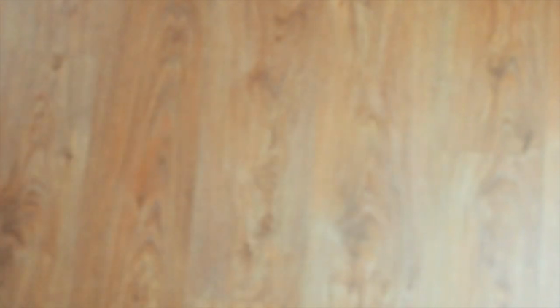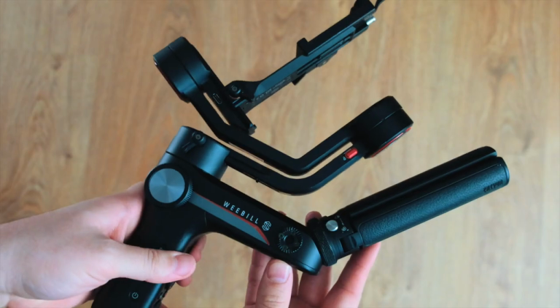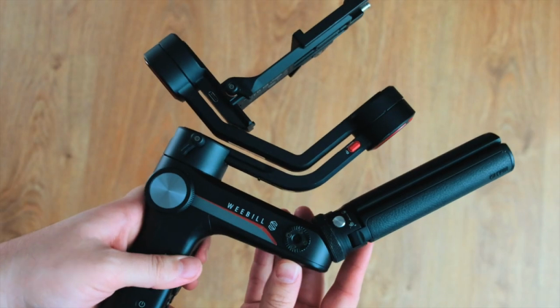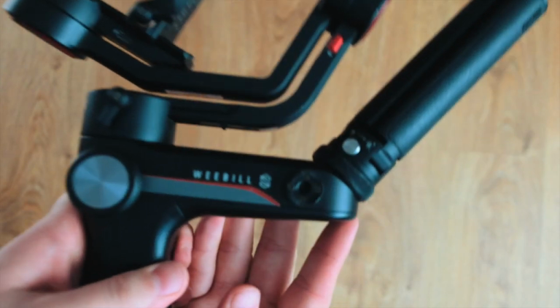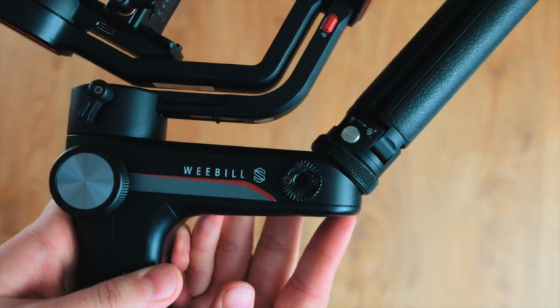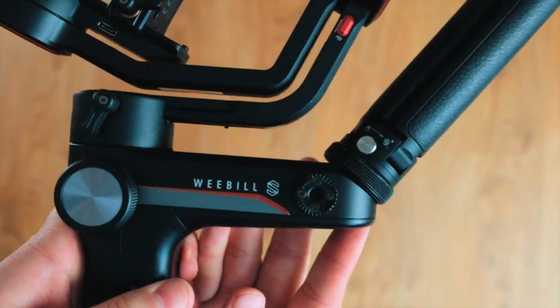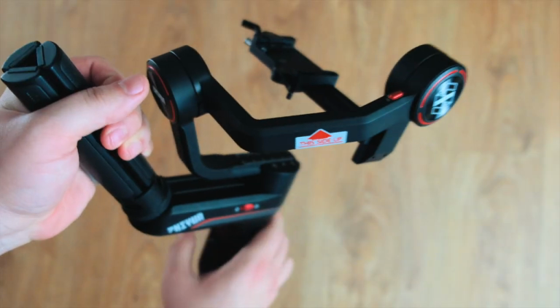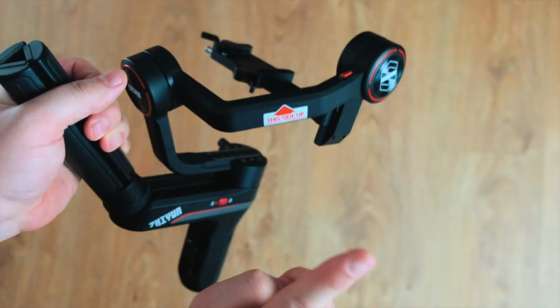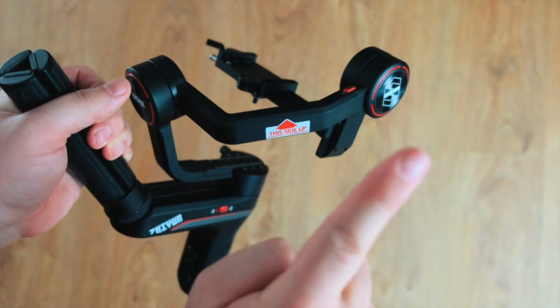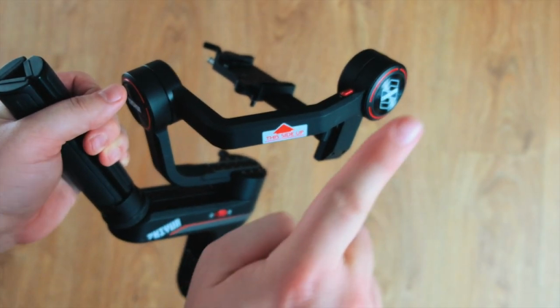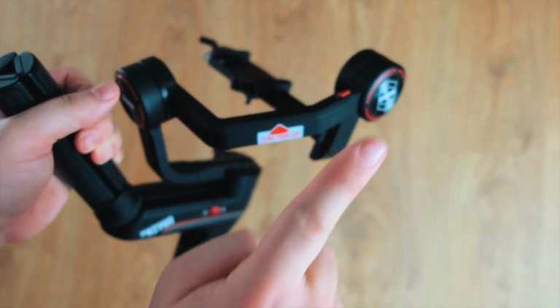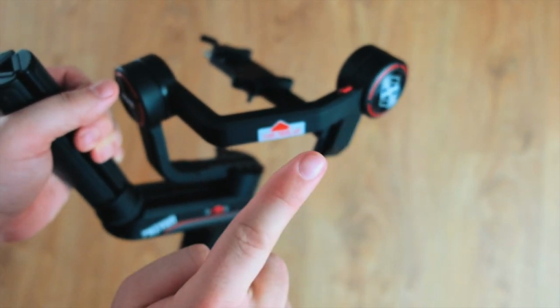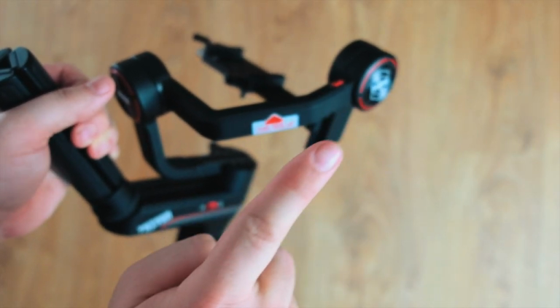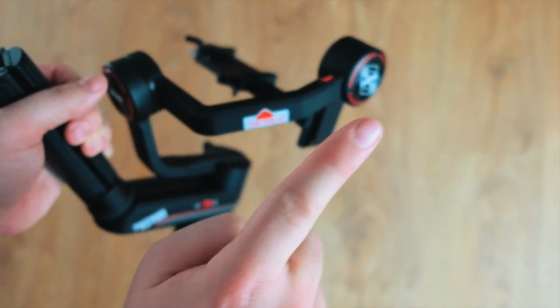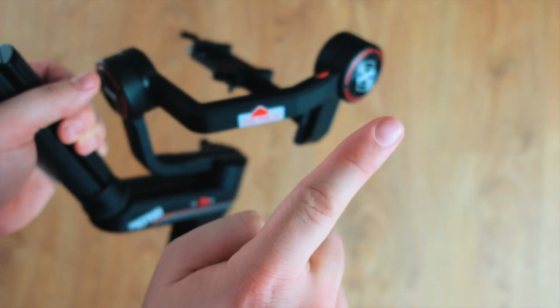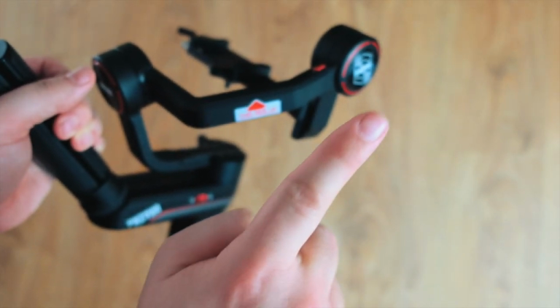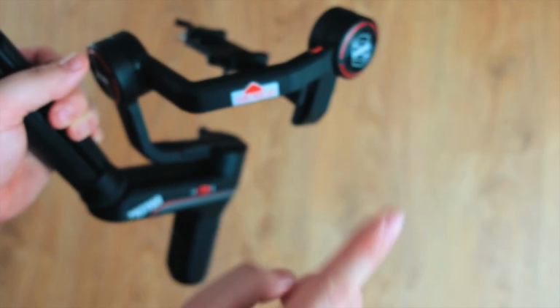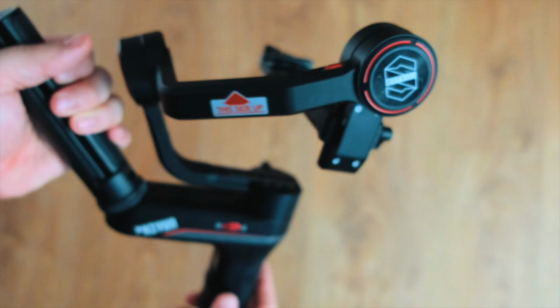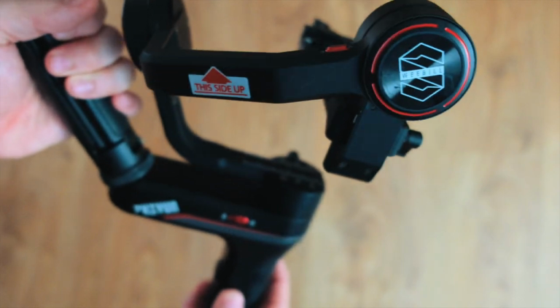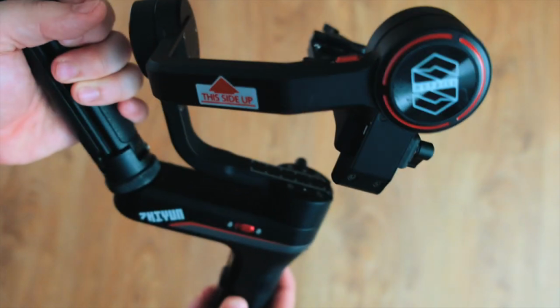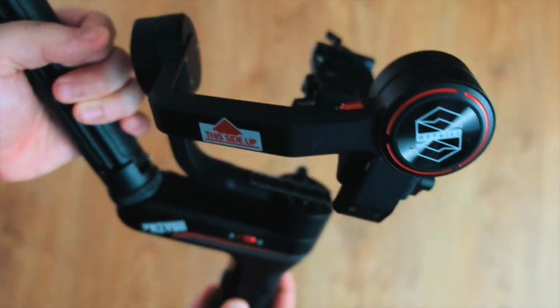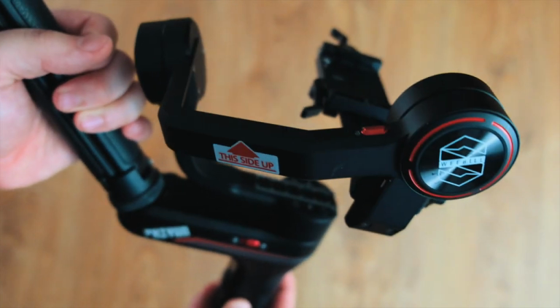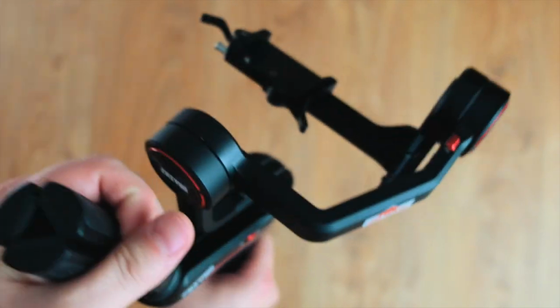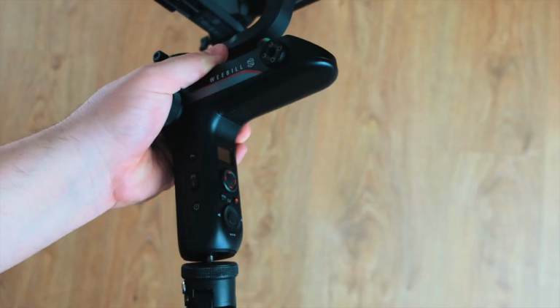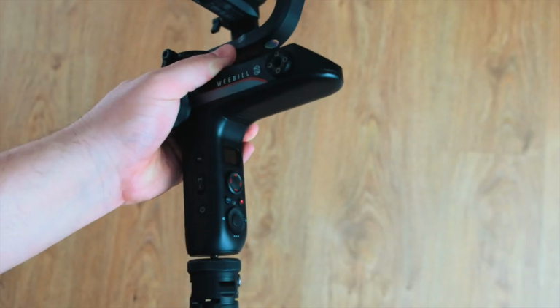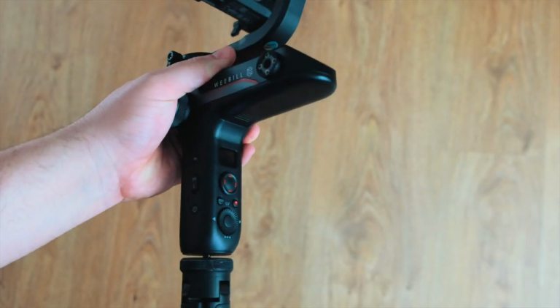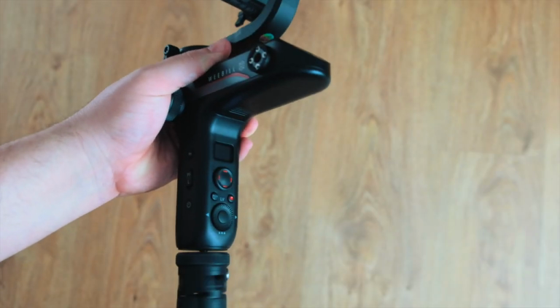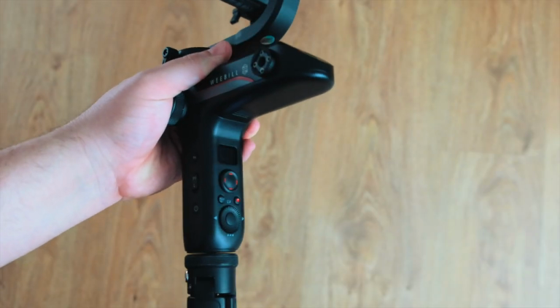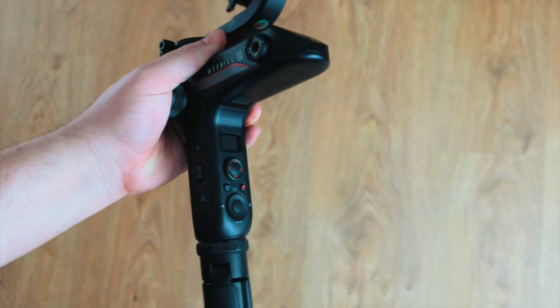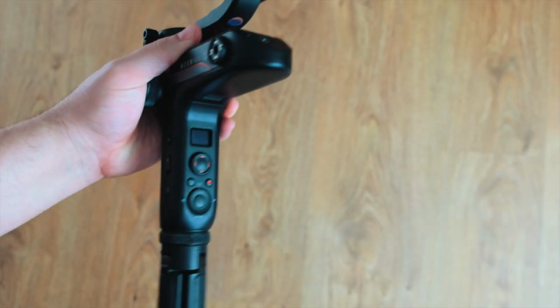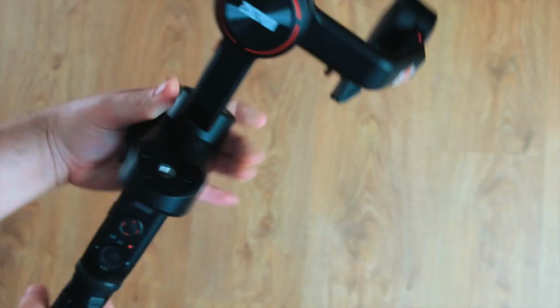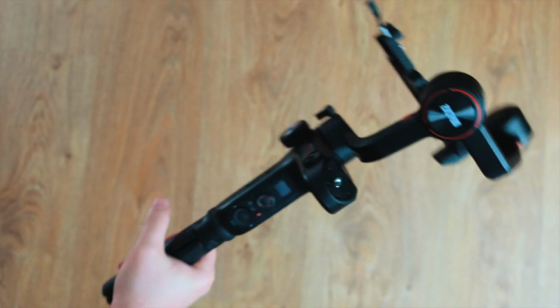This is the Weebill S by Zhiyun. I've already made a couple of videos based on this, so check those out if you're interested. It's a very capable gimbal — very light, very compact, and it can hold the 18-35 and the GH5 together.